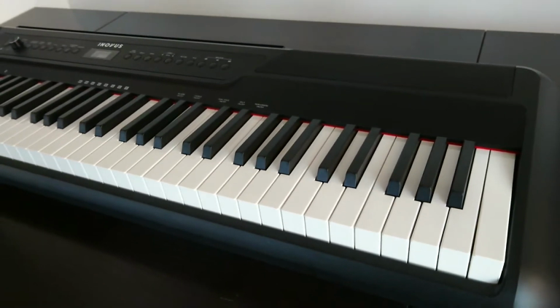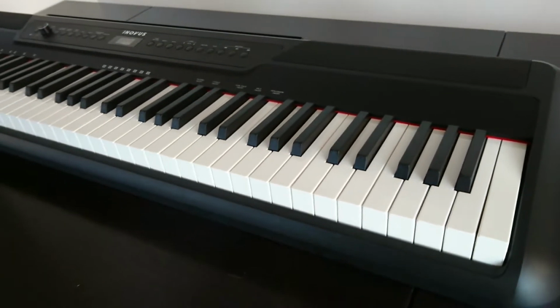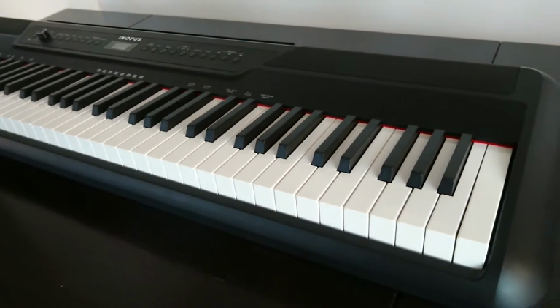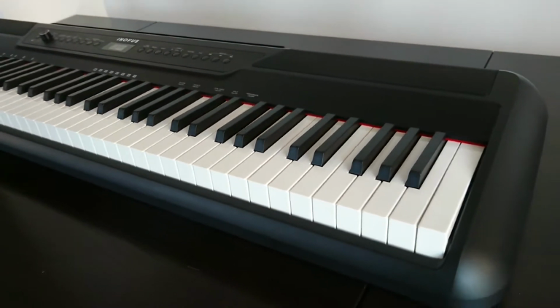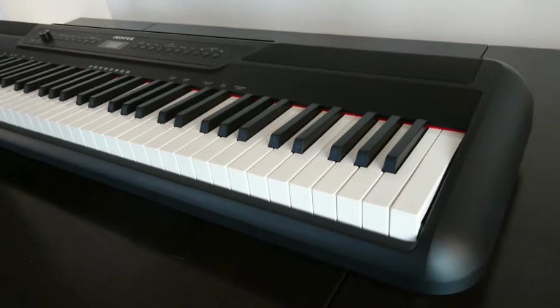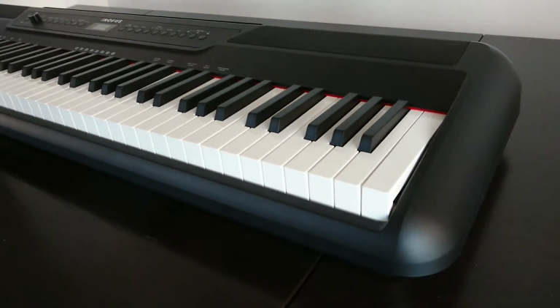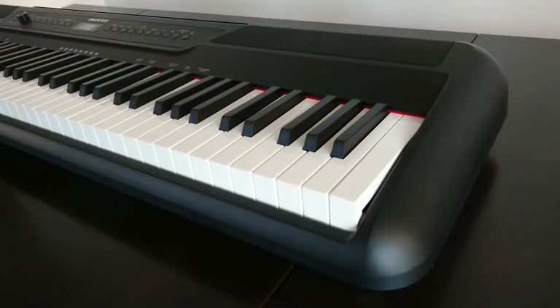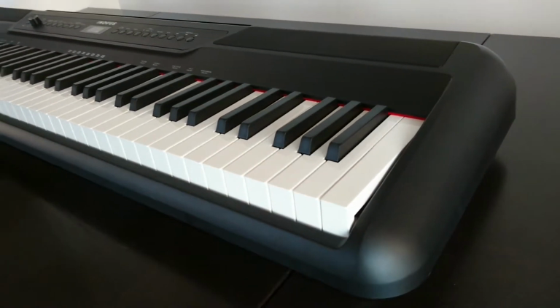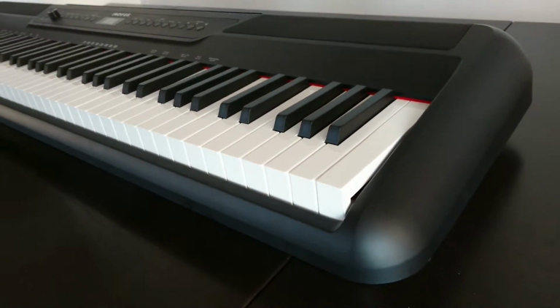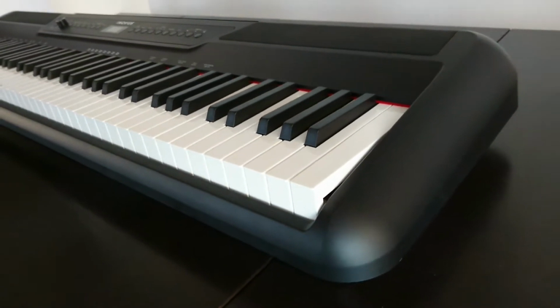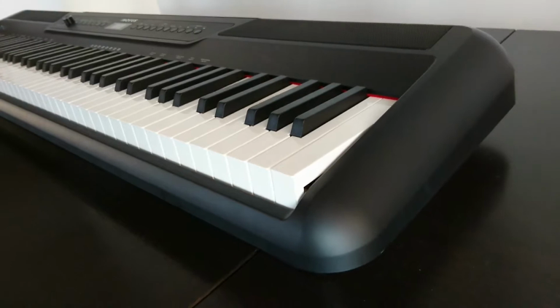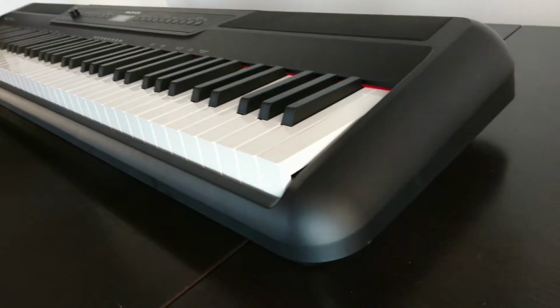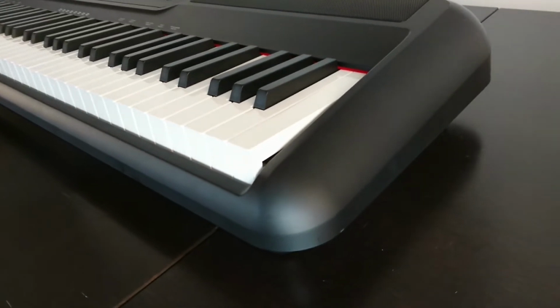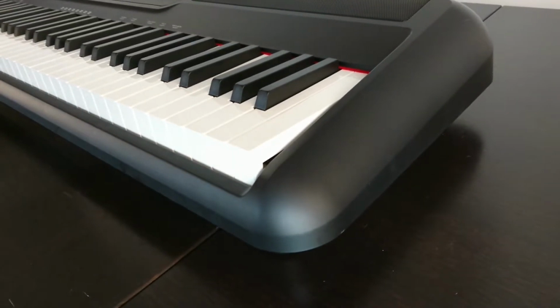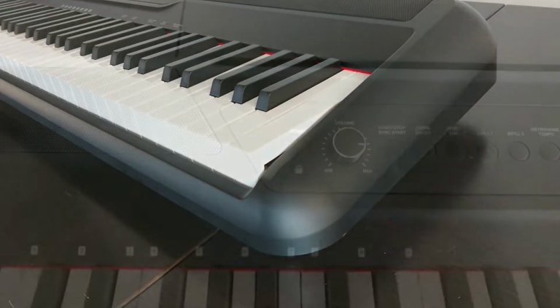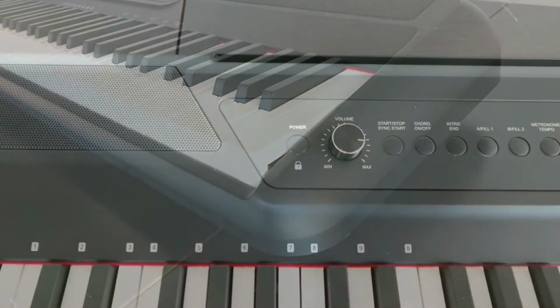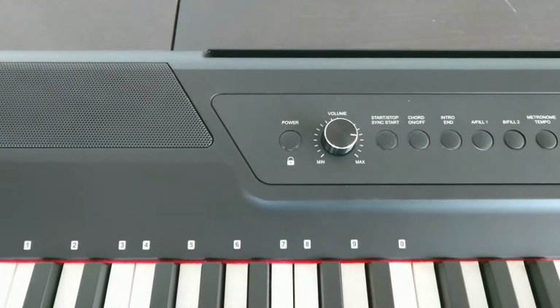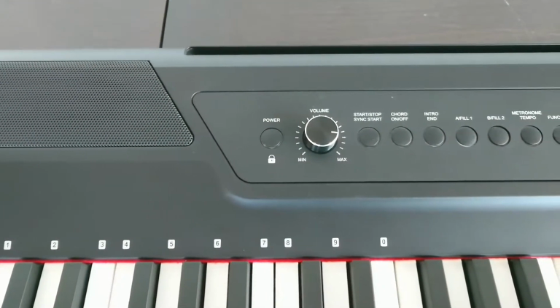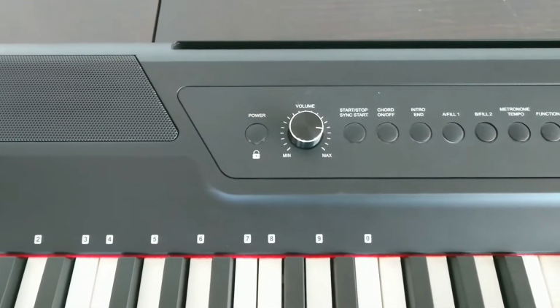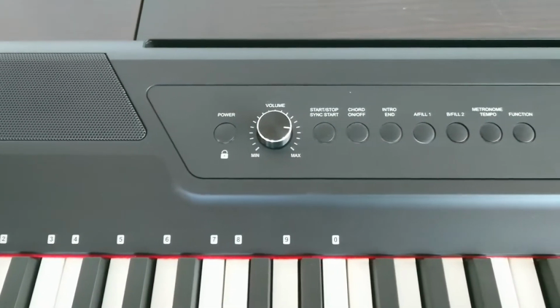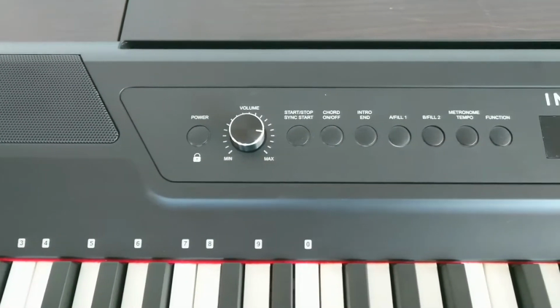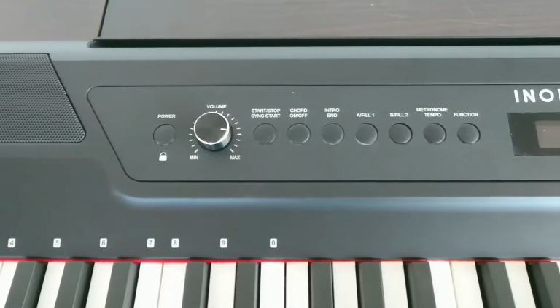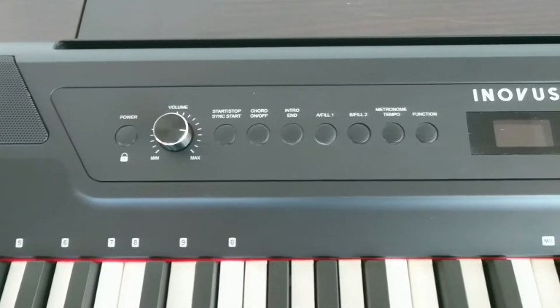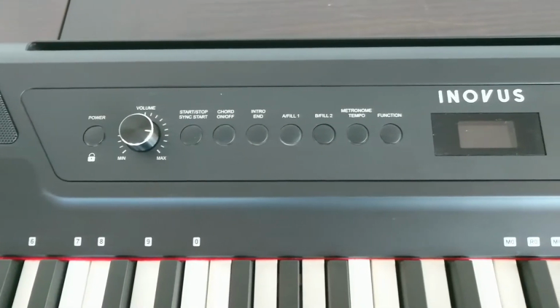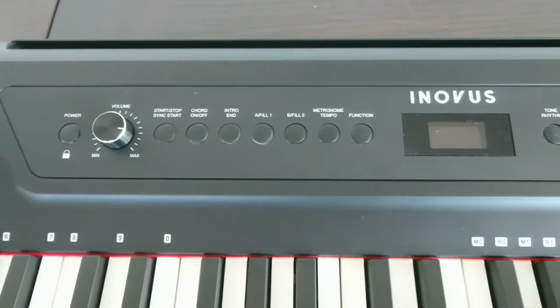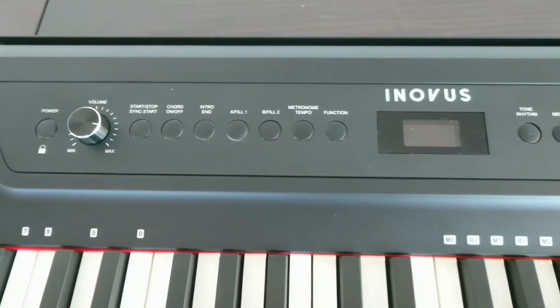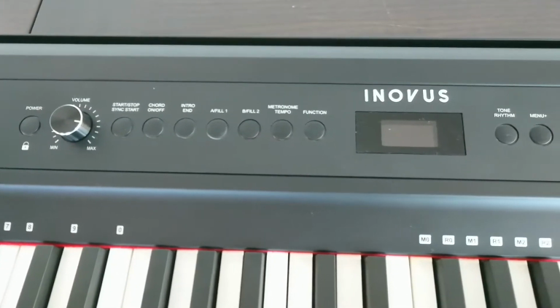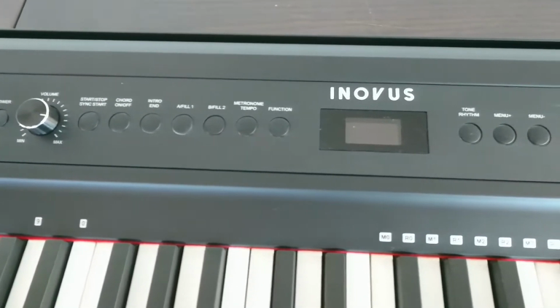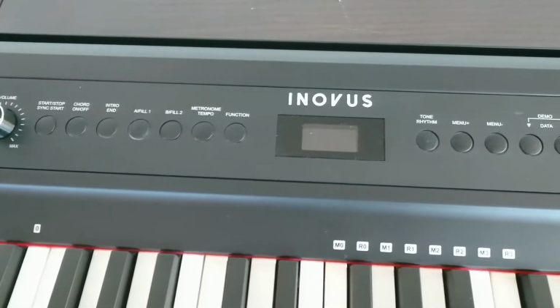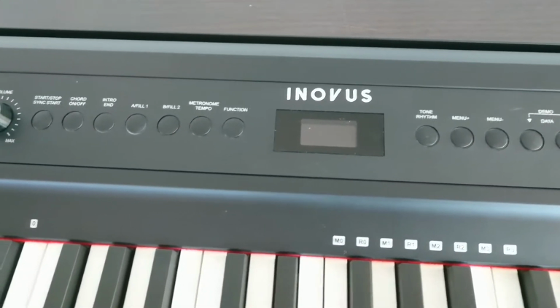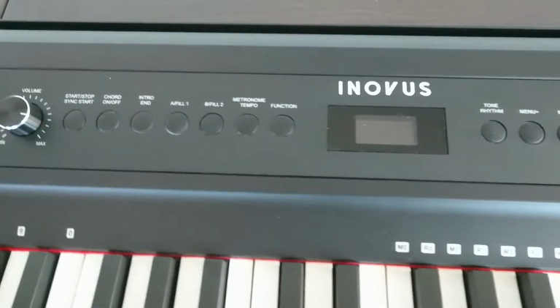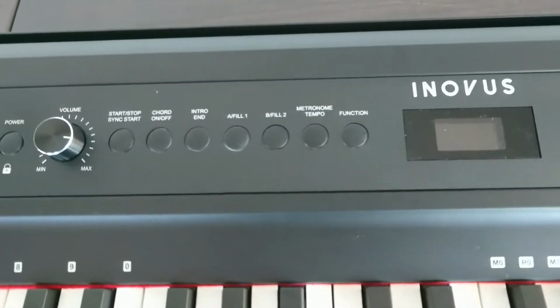Of all the pianos my teacher has used, this is the one she recommended to me for the better quality keyboard and the extra features it has. It has a bunch of features that others didn't have. There's Bluetooth so I can connect to my phone while I'm playing. It has MIDI and USB connections too.